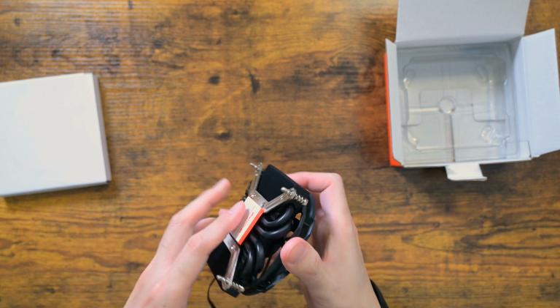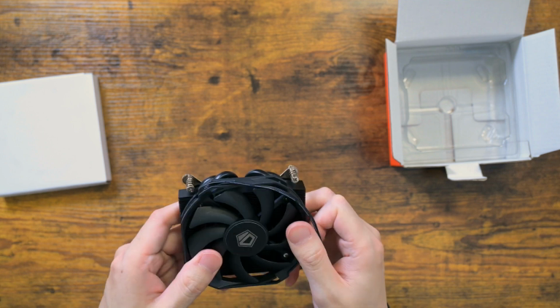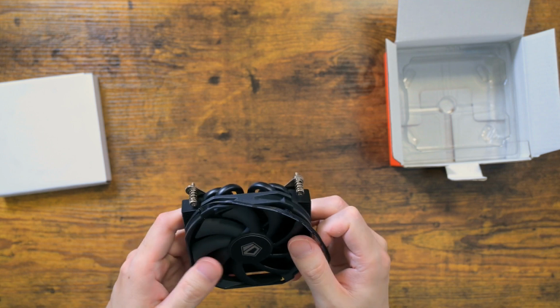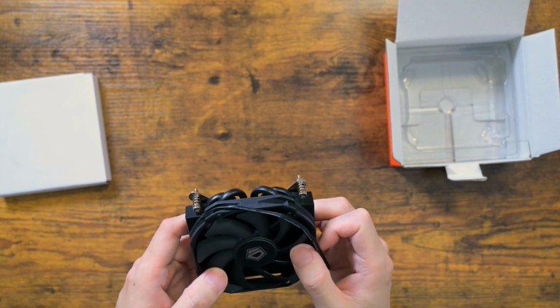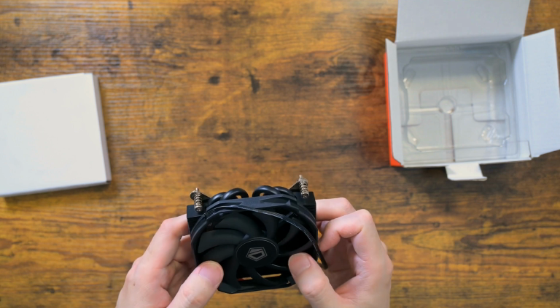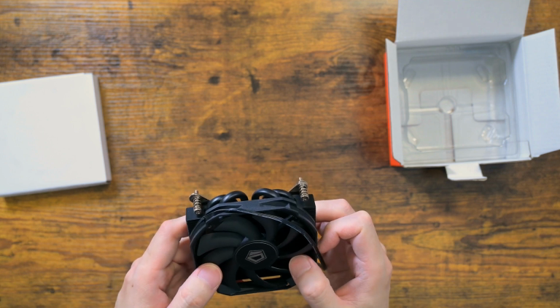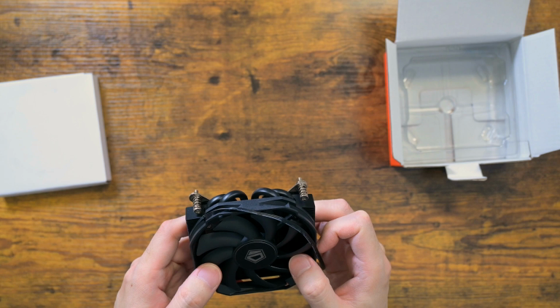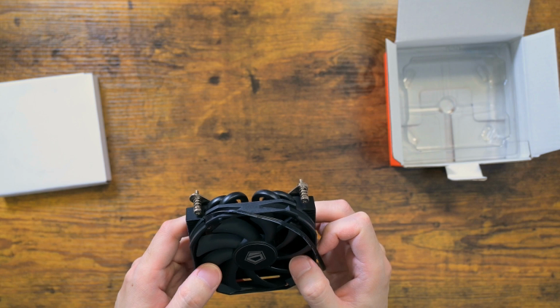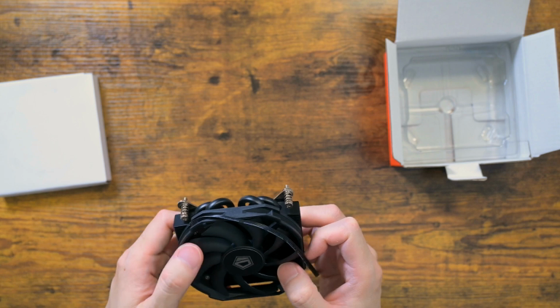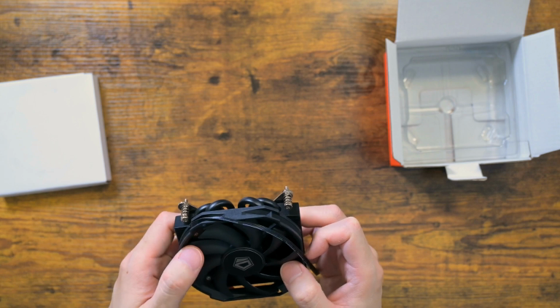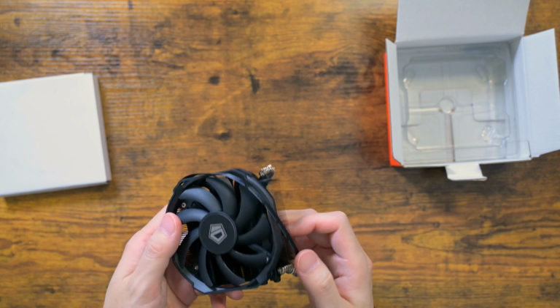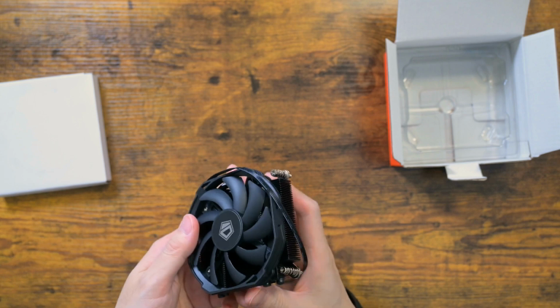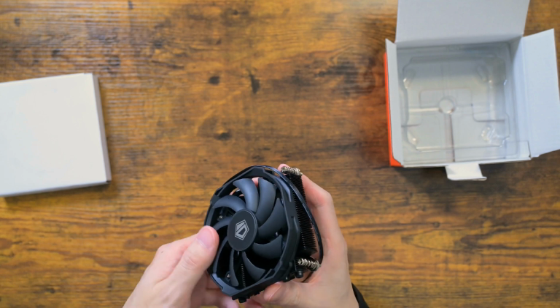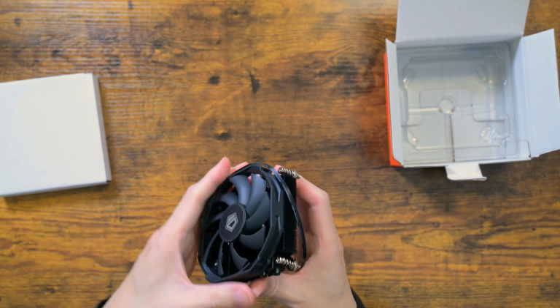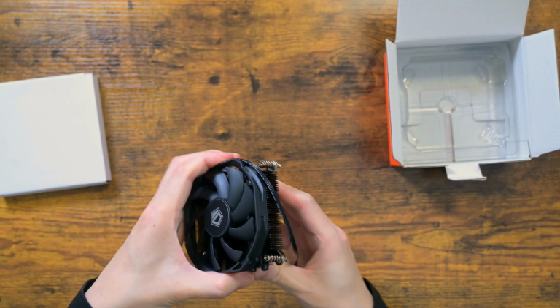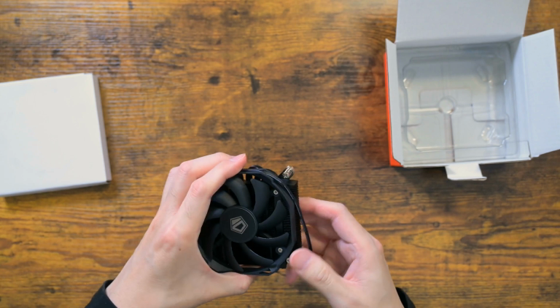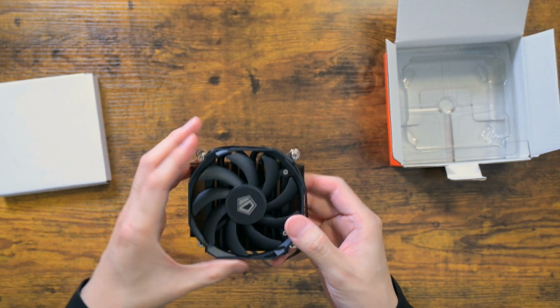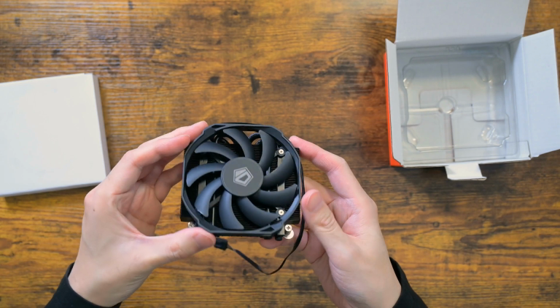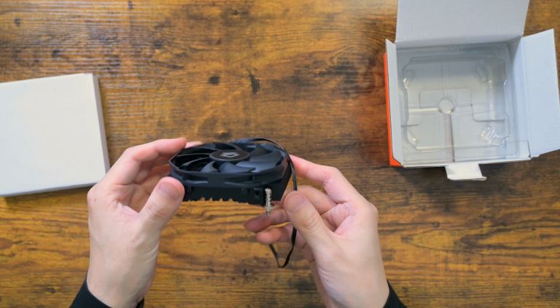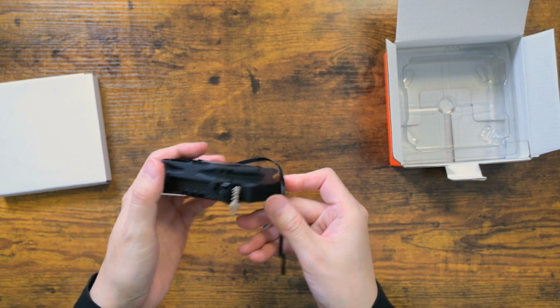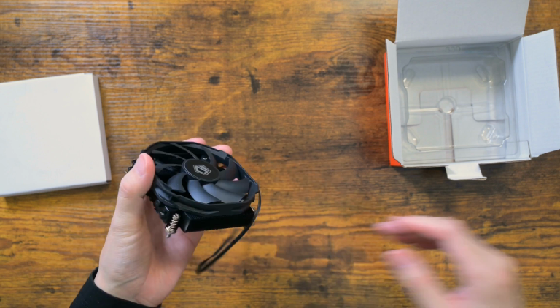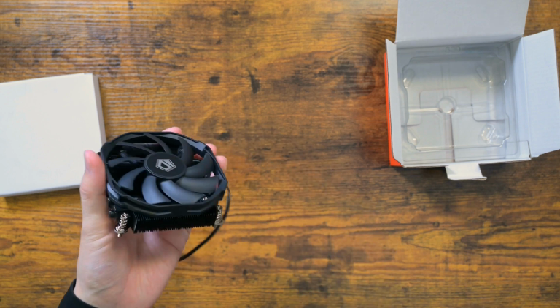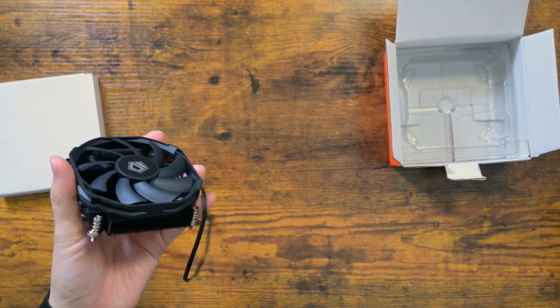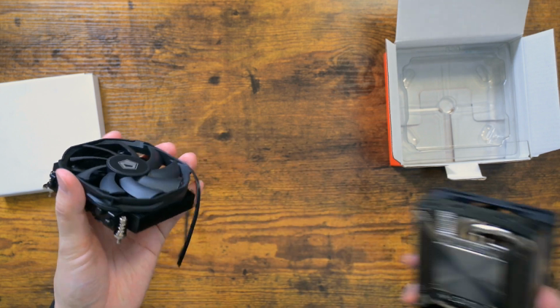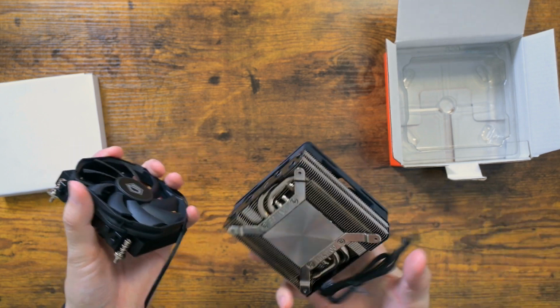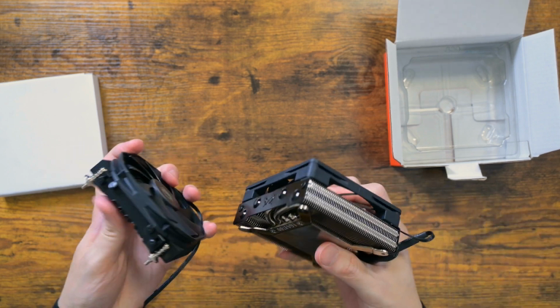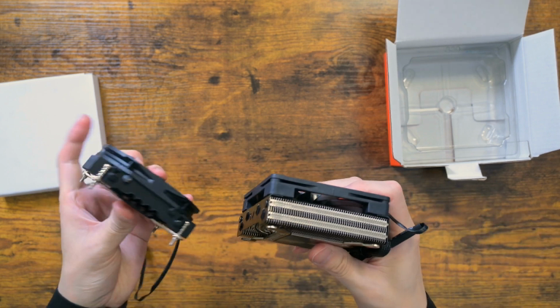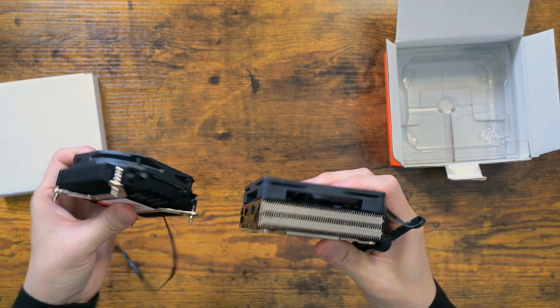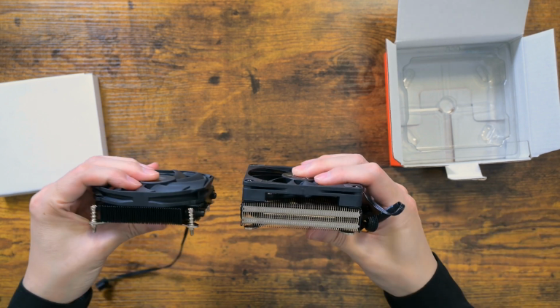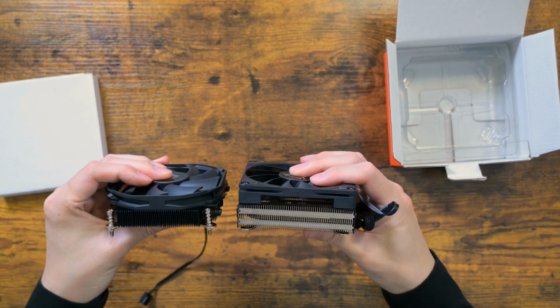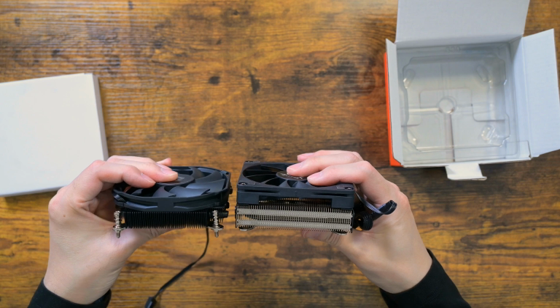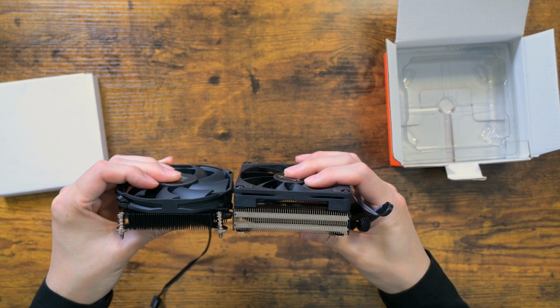I don't expect this cooler to be able to handle 120W TDP due to its size. Will it be able to handle 90W though? We will find out soon enough.